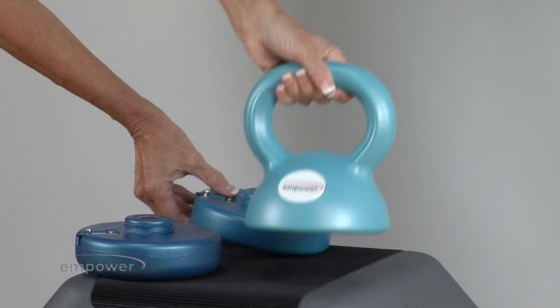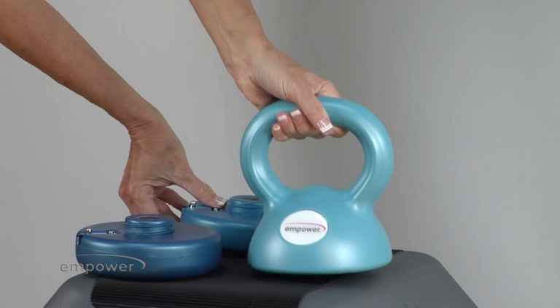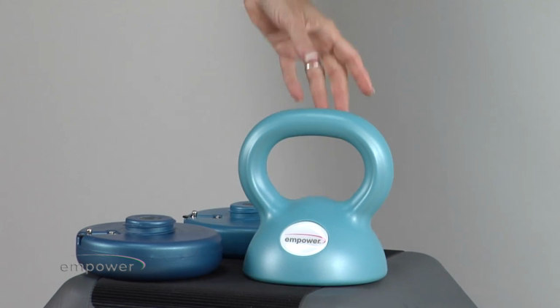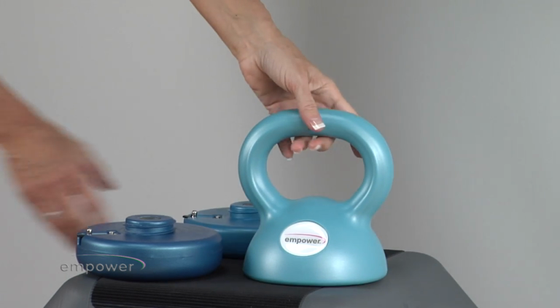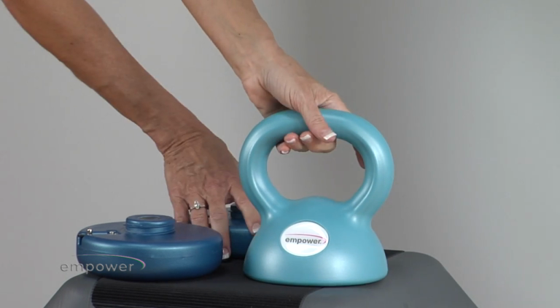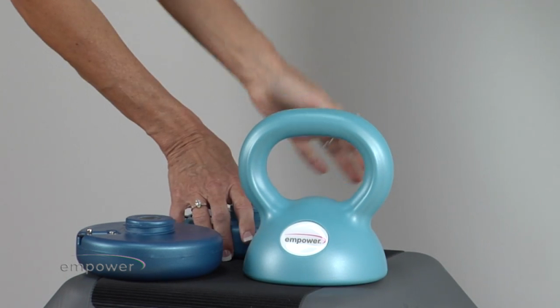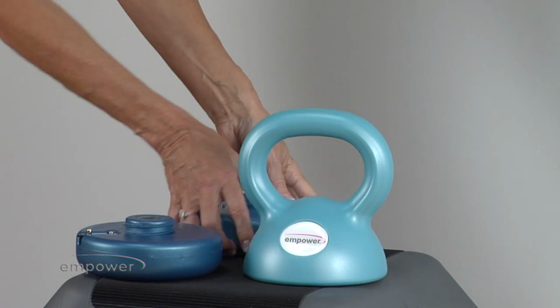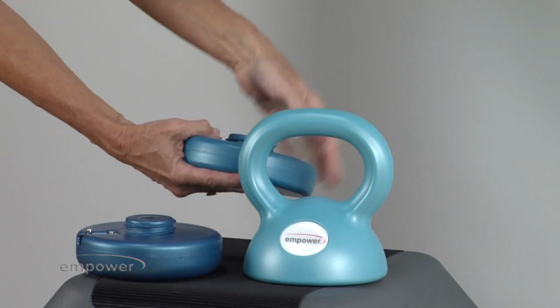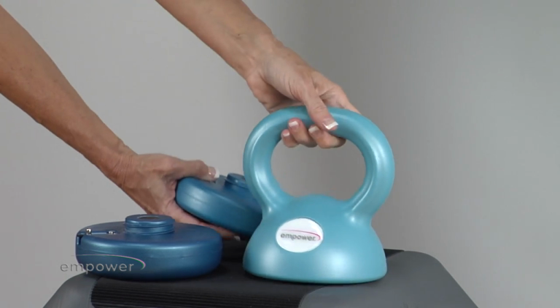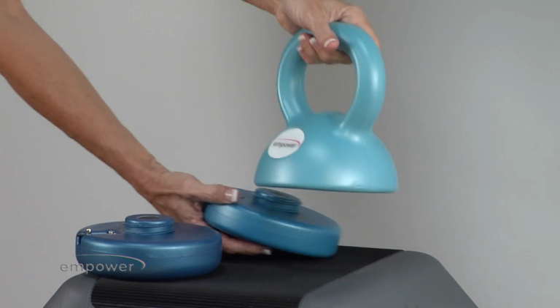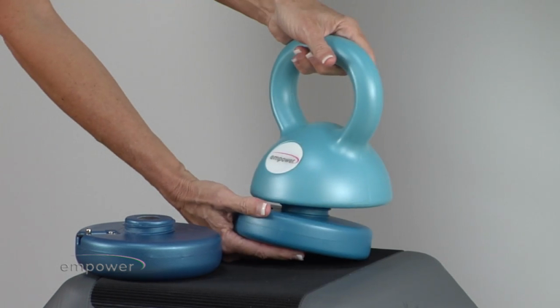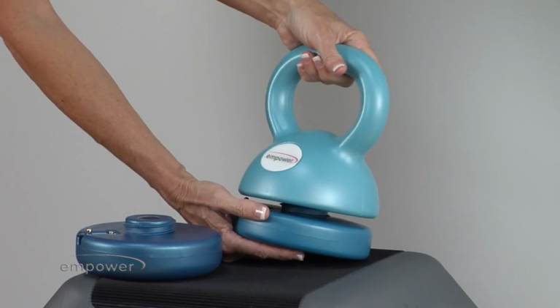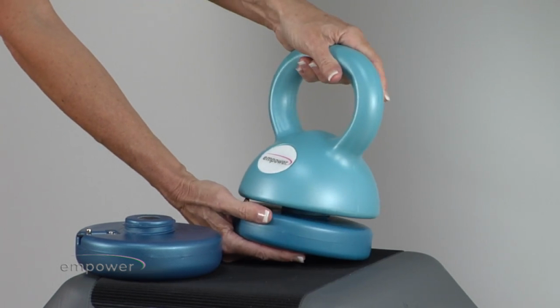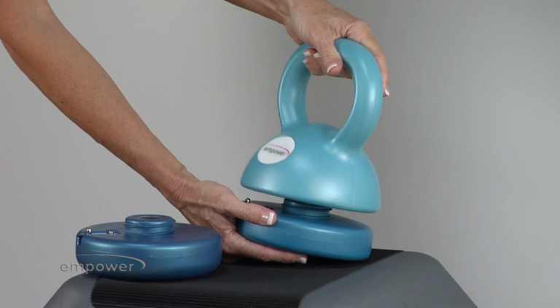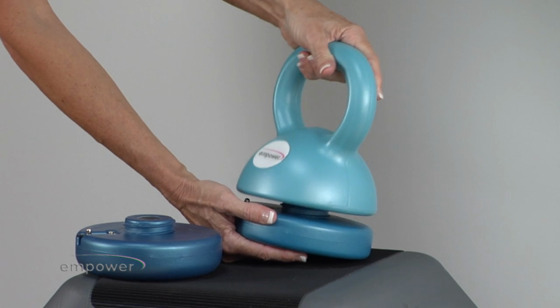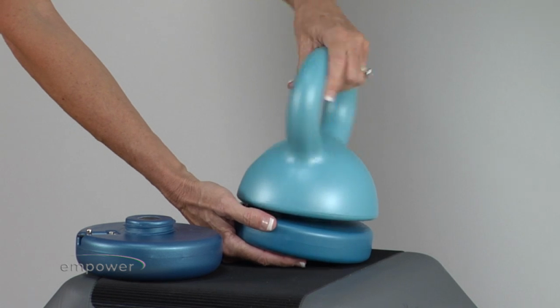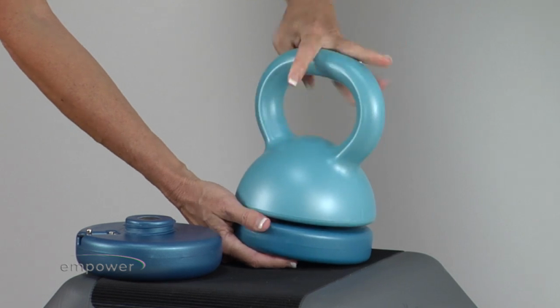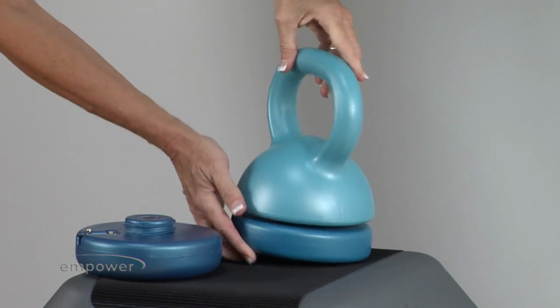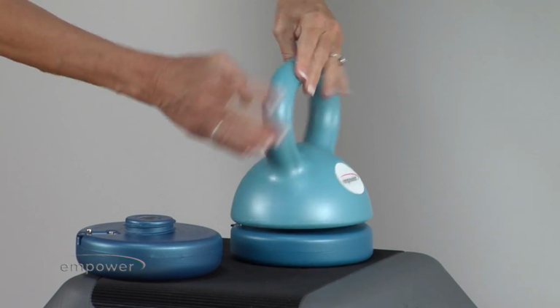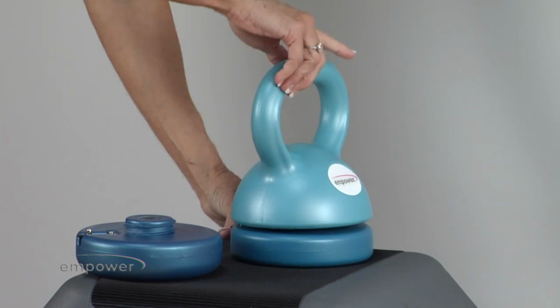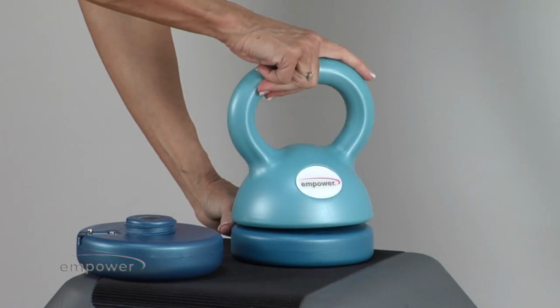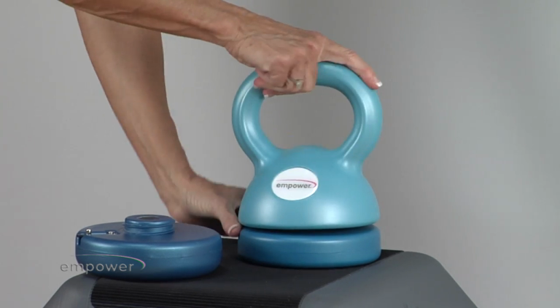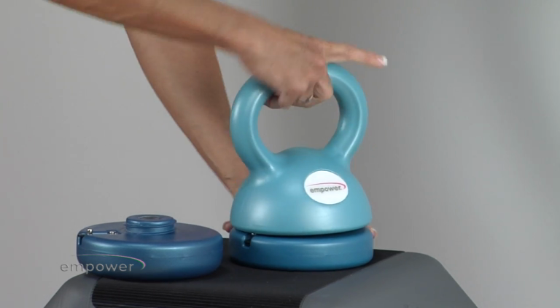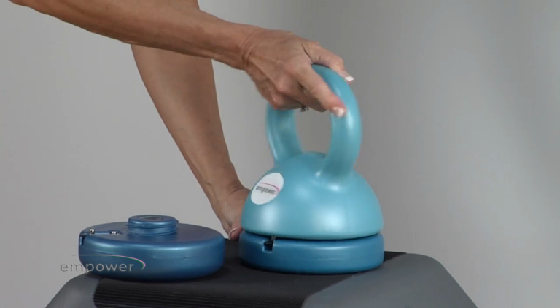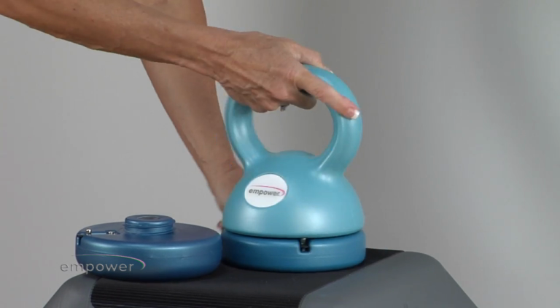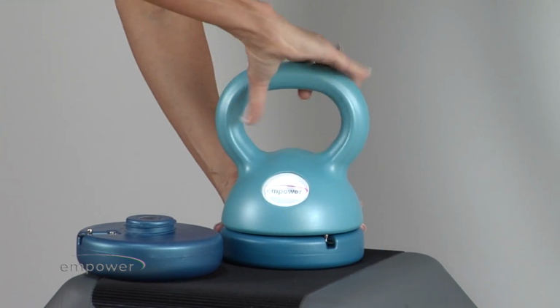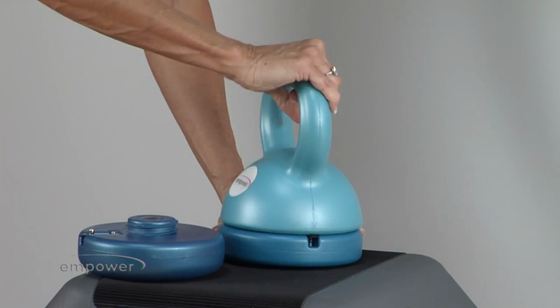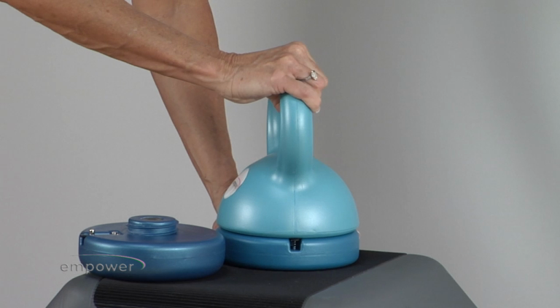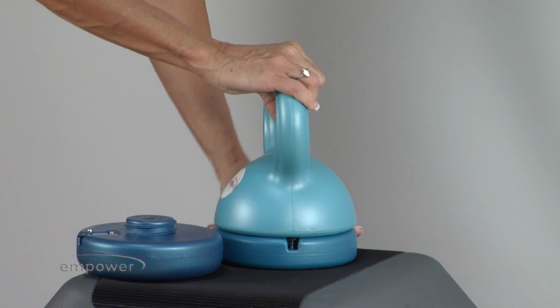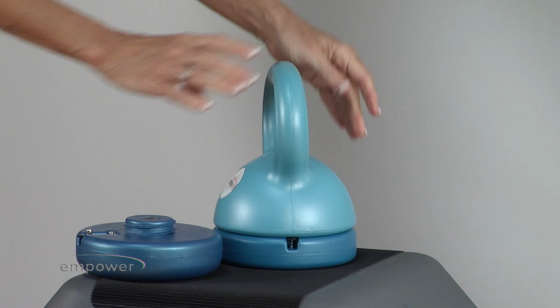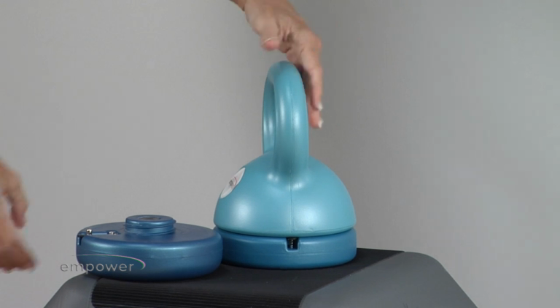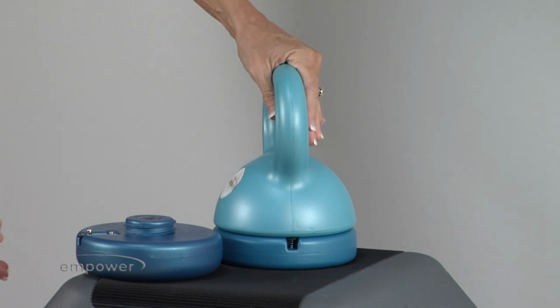To re-twist and attach the weights, simply hold the bottom discs, line up the top, and twist. It screws on just like a screw, and when you hear the flick, it's back together.